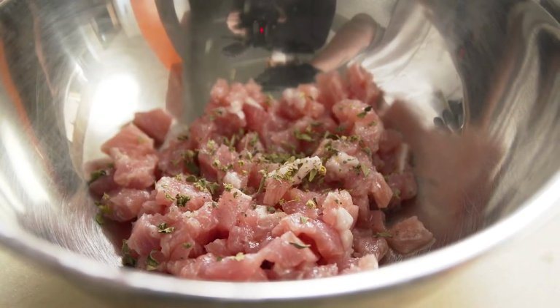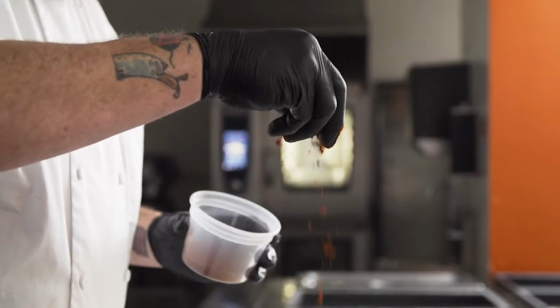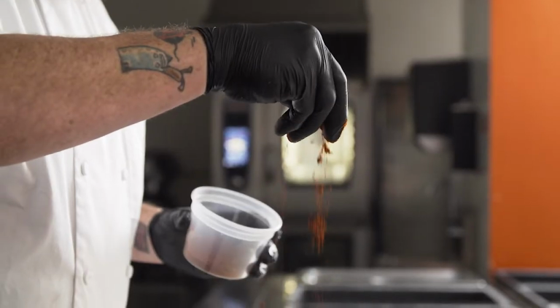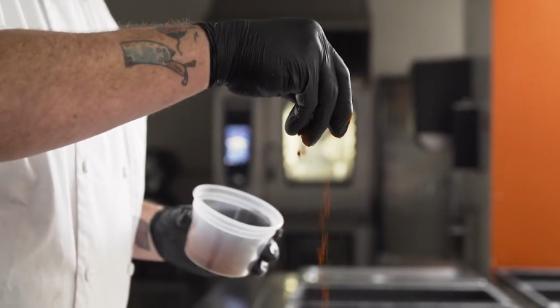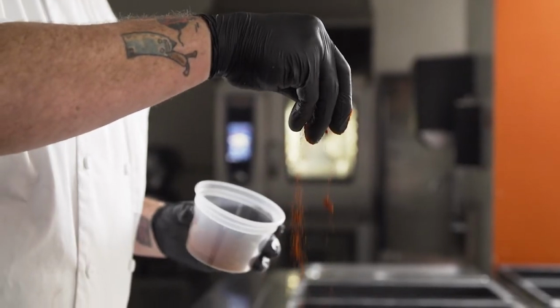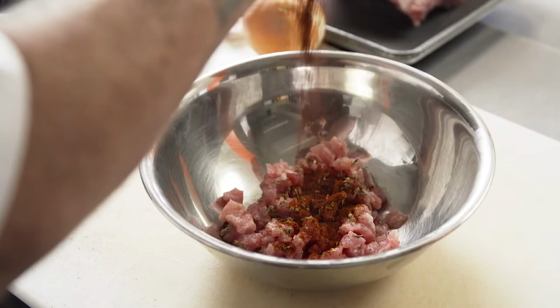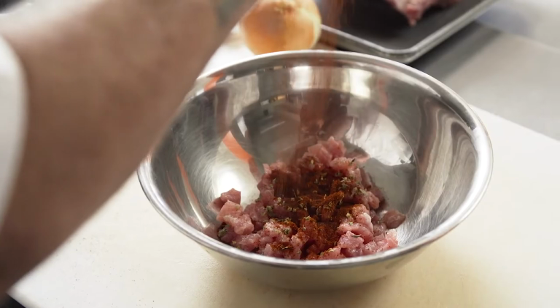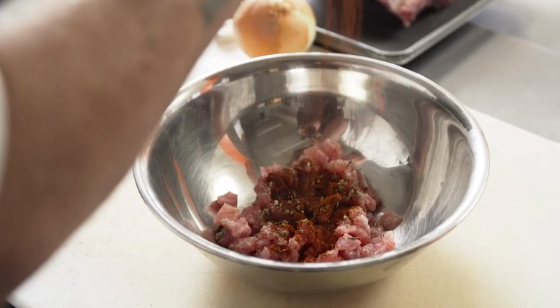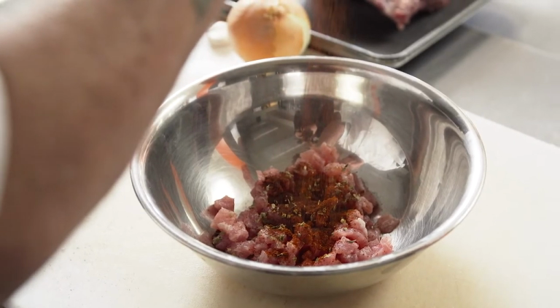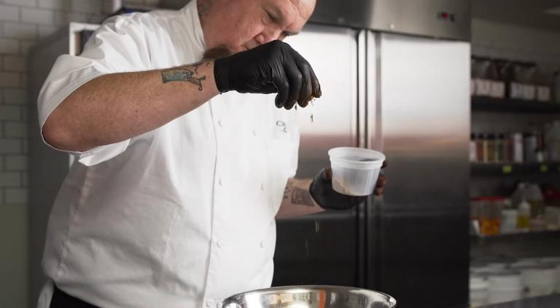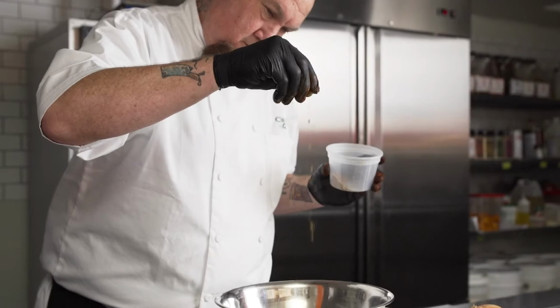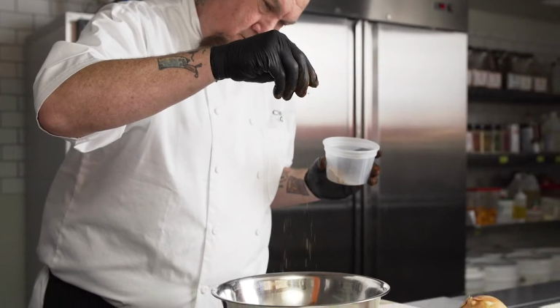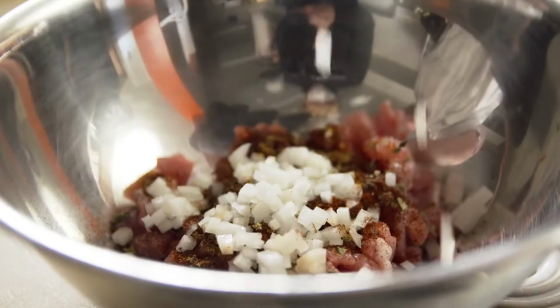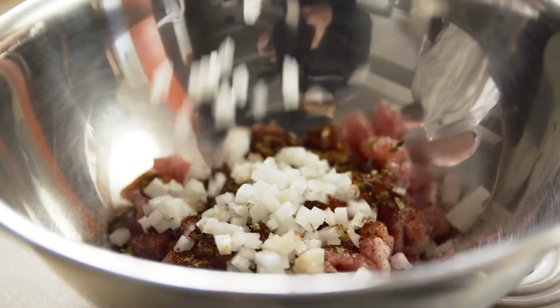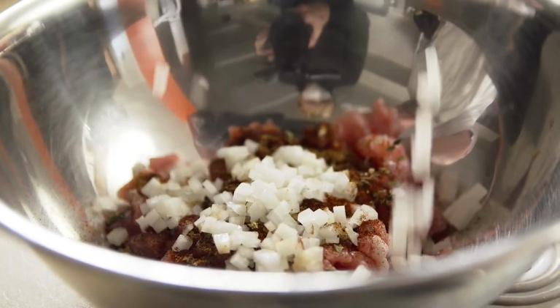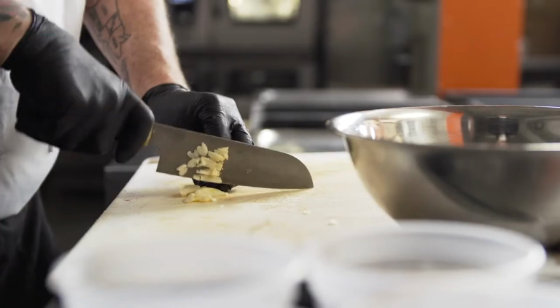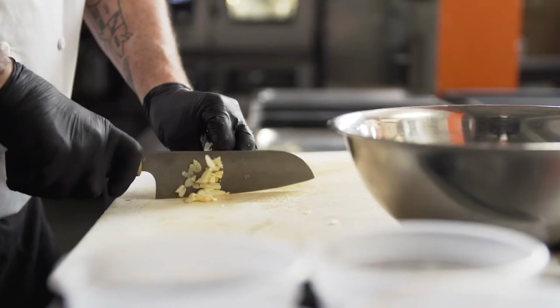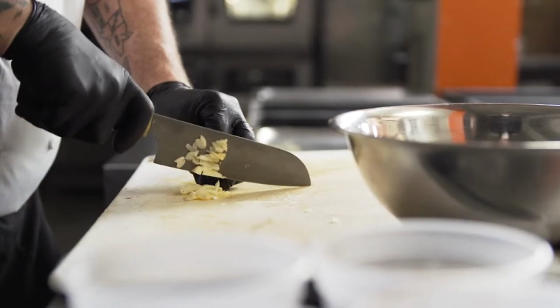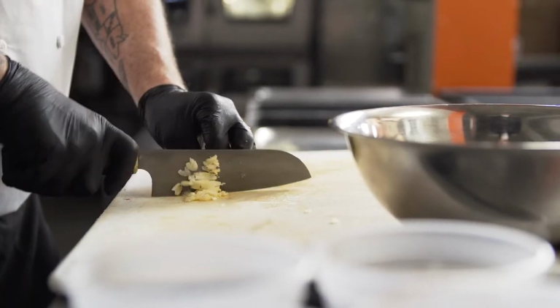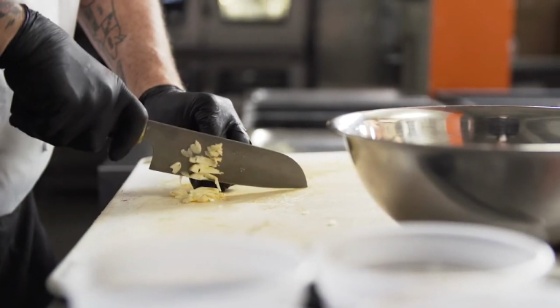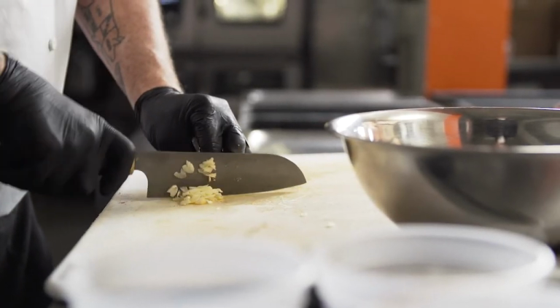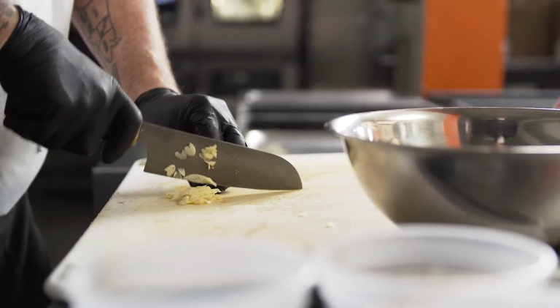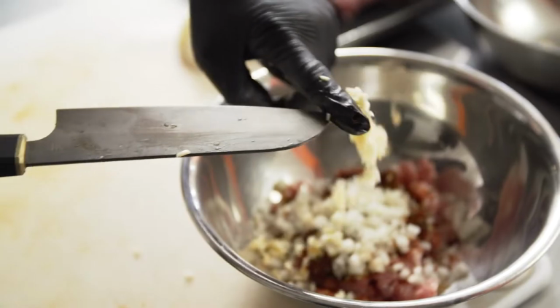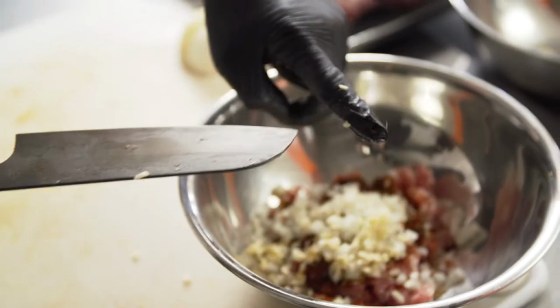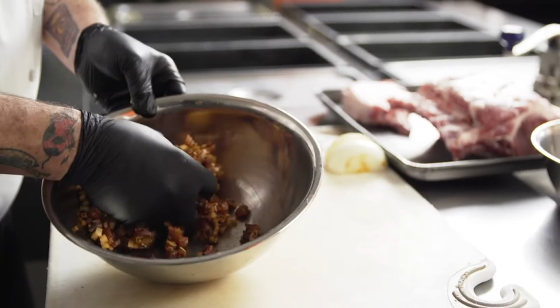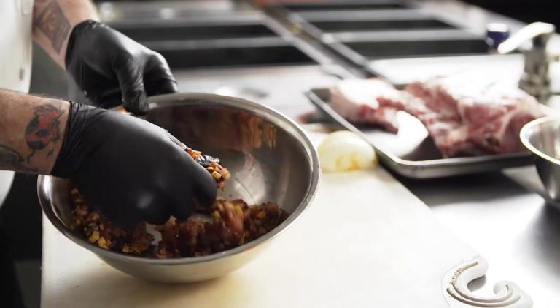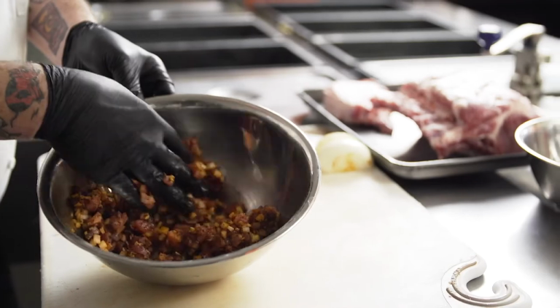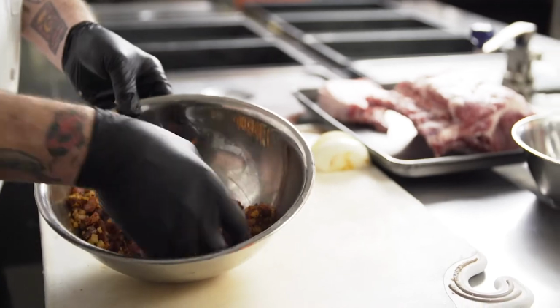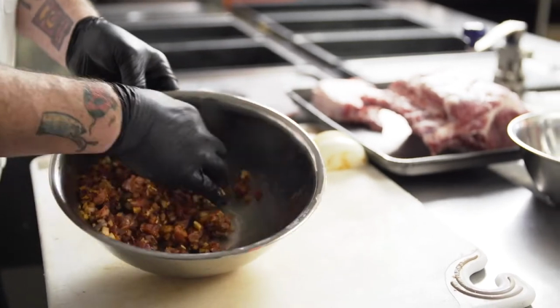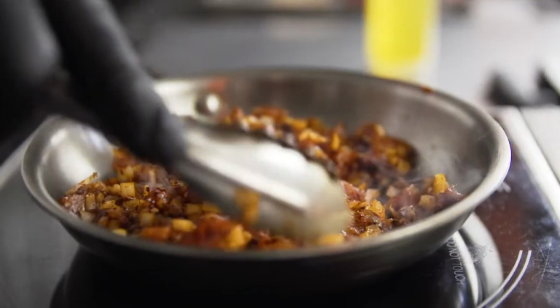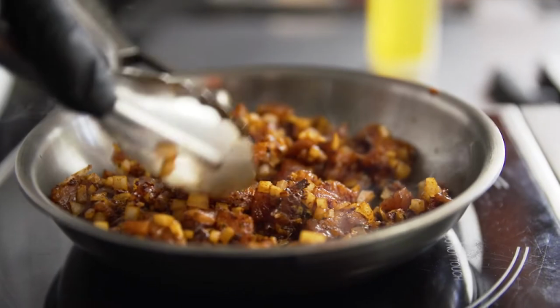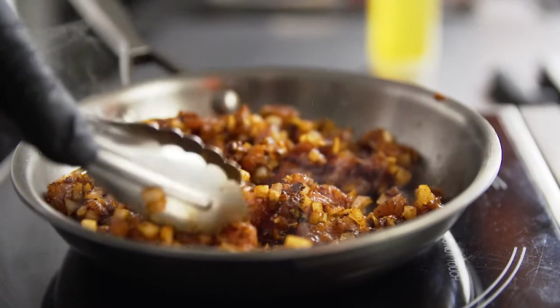I wanted to create five dishes using the Chairman's Reserve All-Natural Pork Rack, and I was able to achieve so many different flavors and textures.